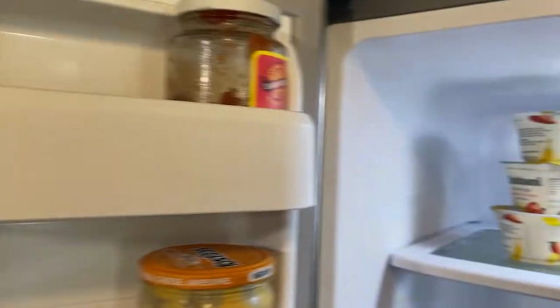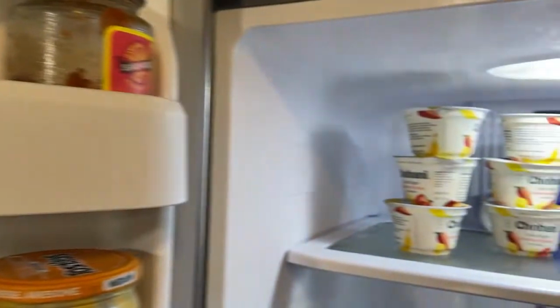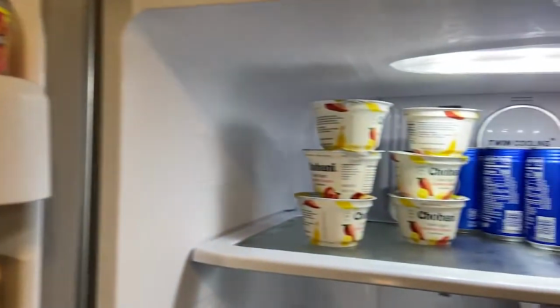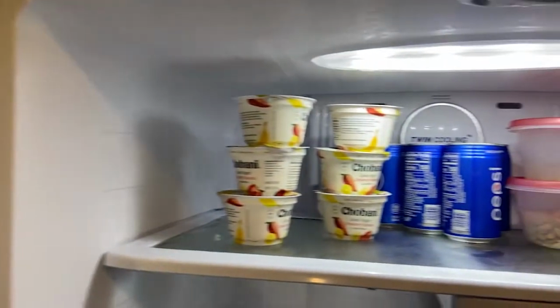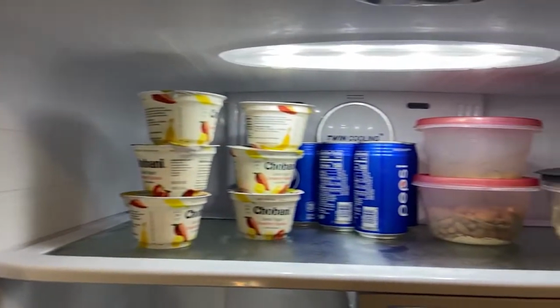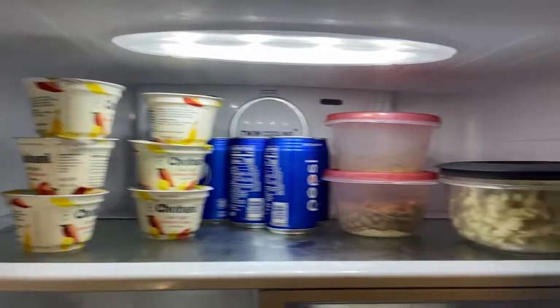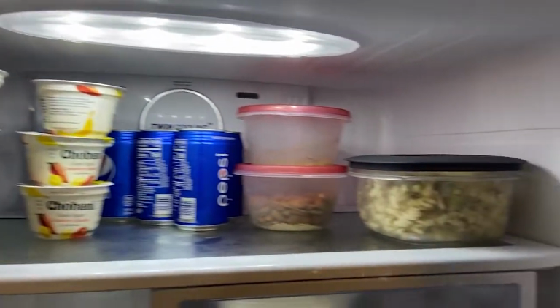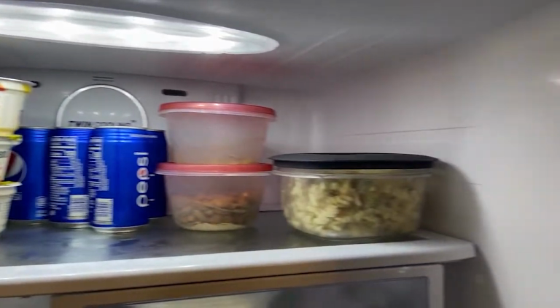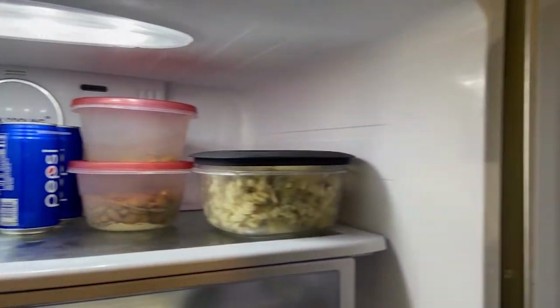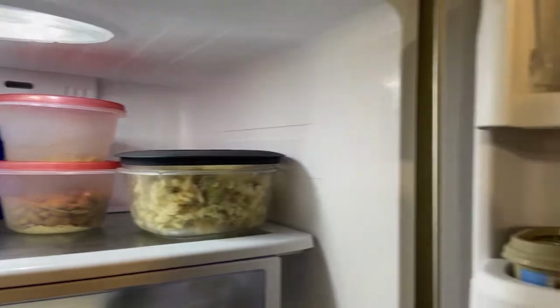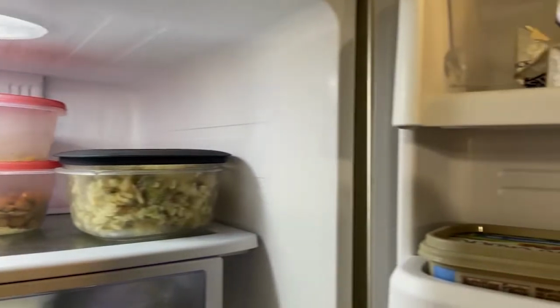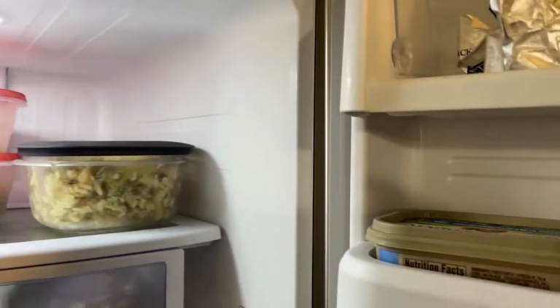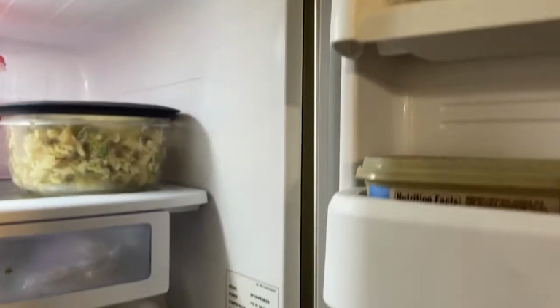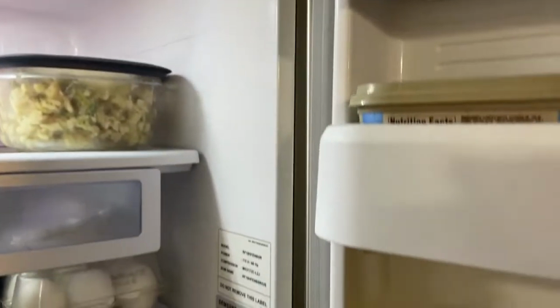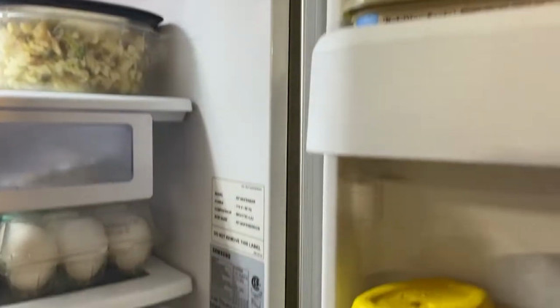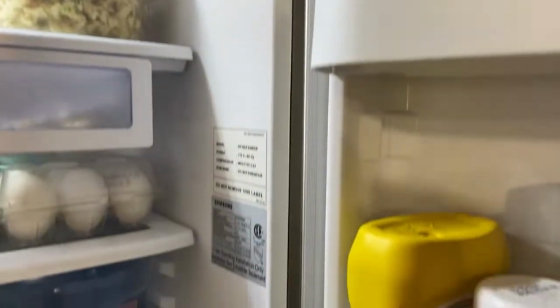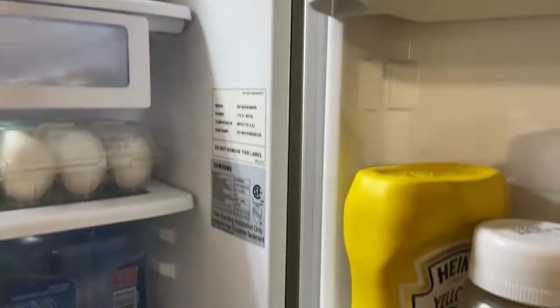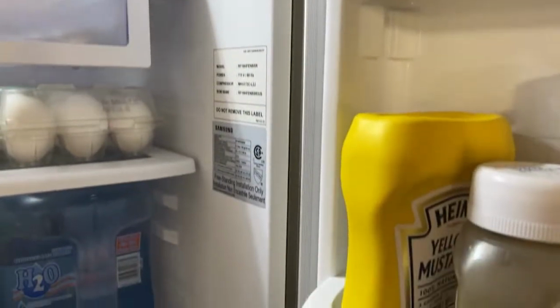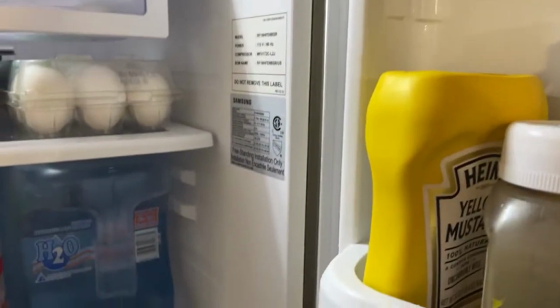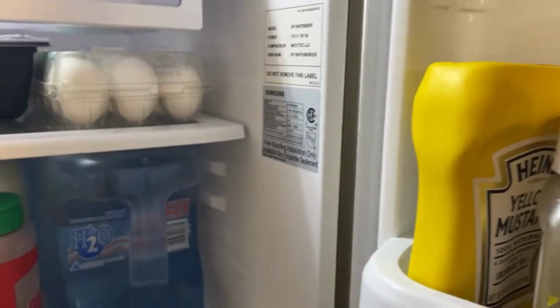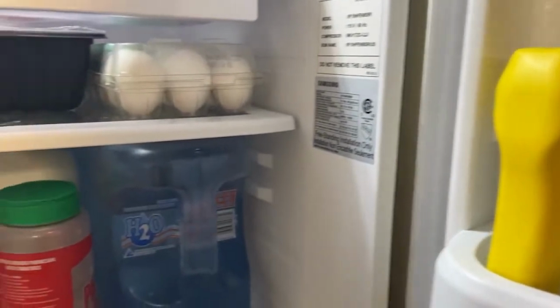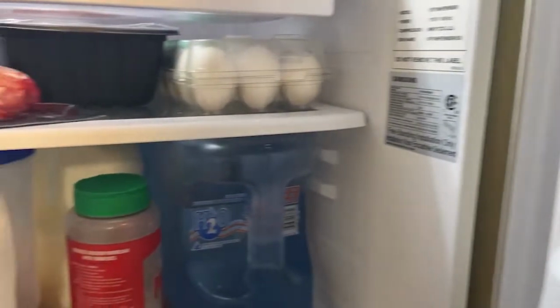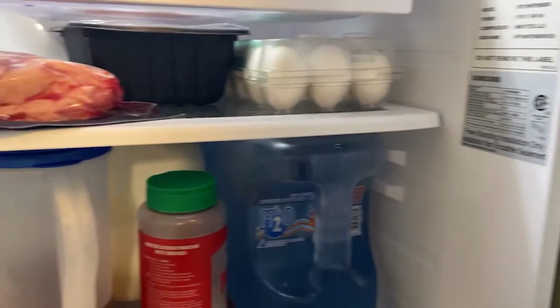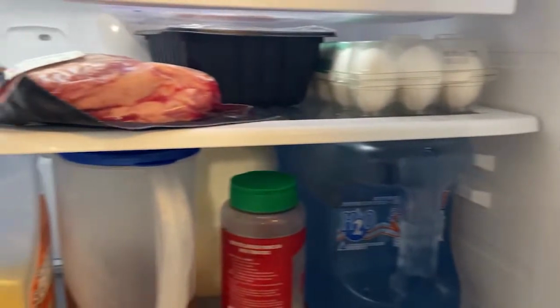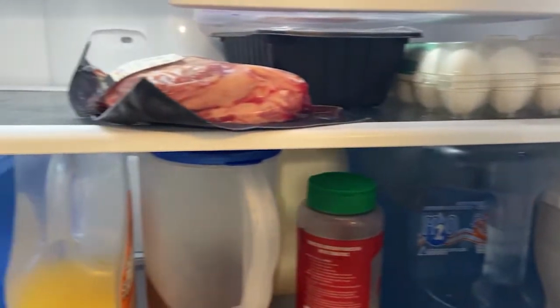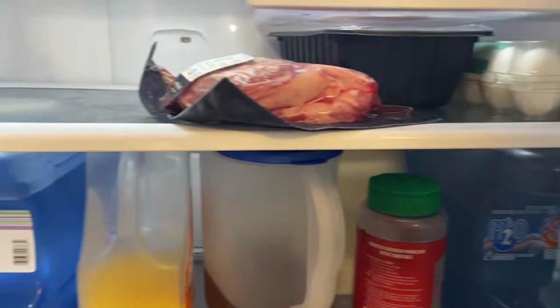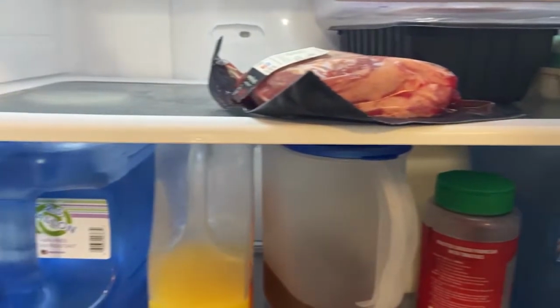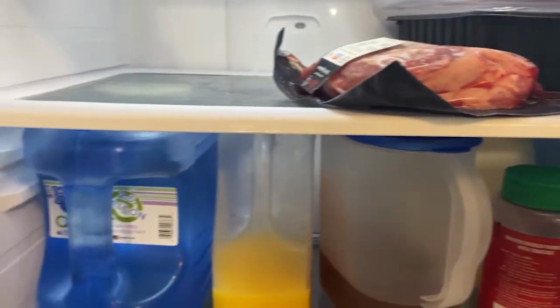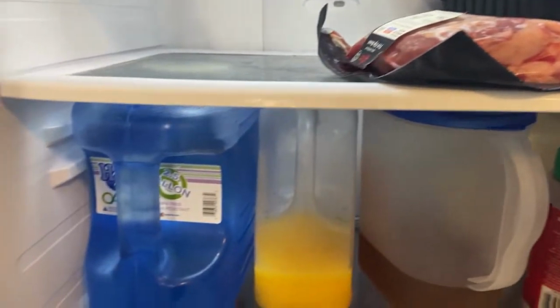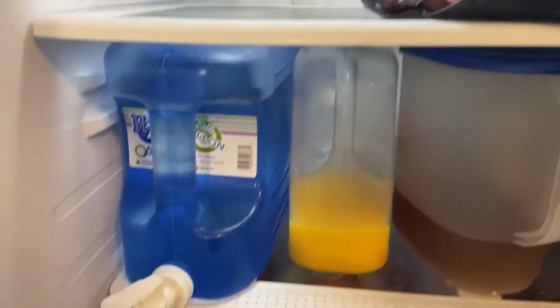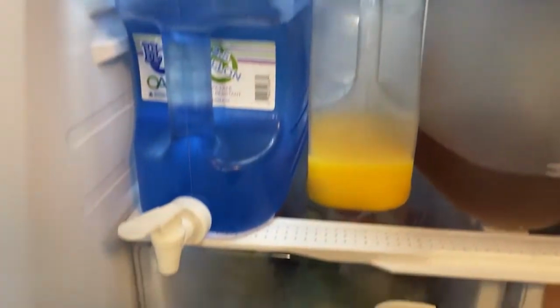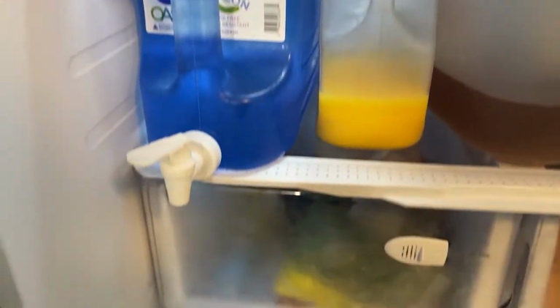Now we used to do this every three weeks. However, I changed it recently just because the kids are starting to phase back into school for two days a week and it doesn't get as messy anymore.